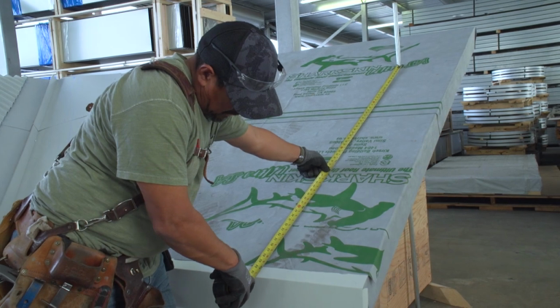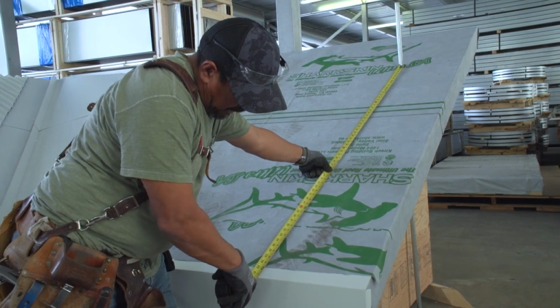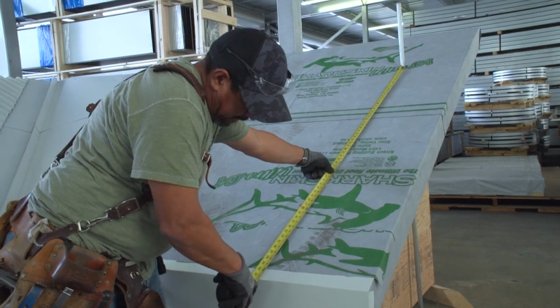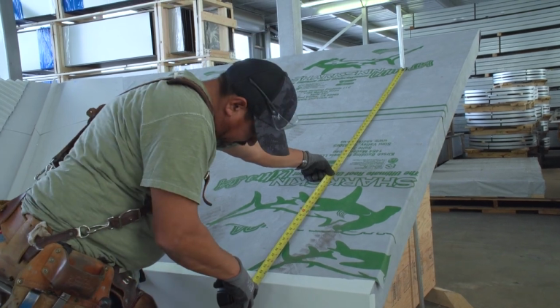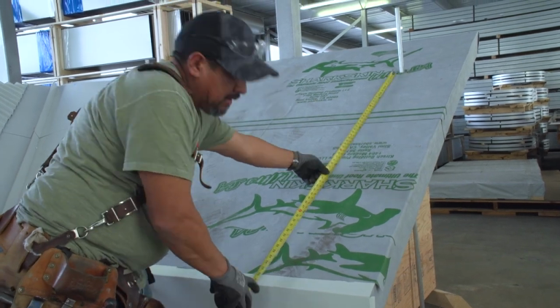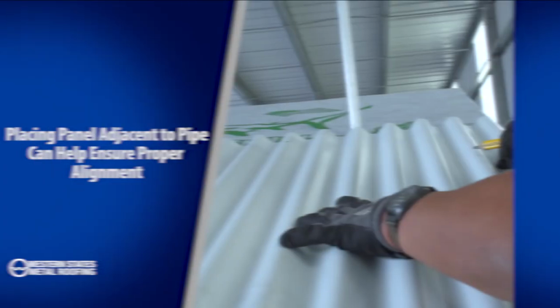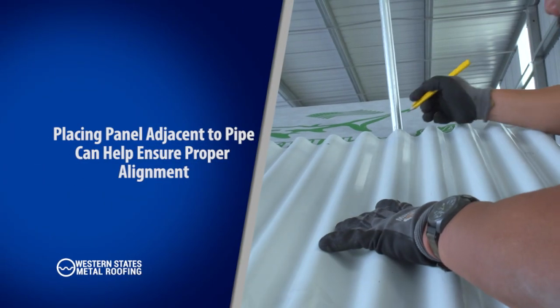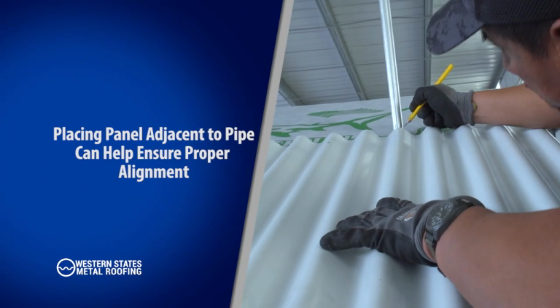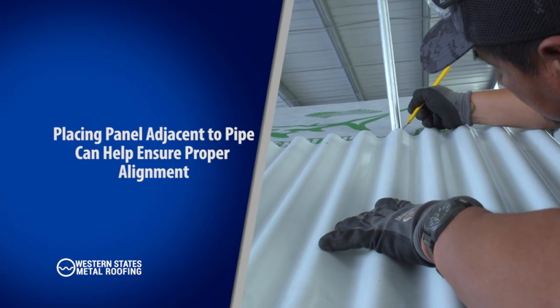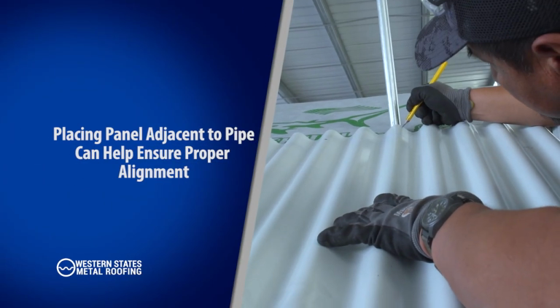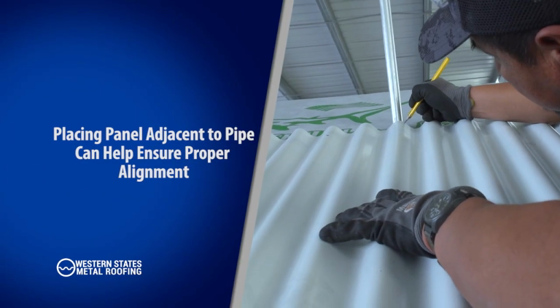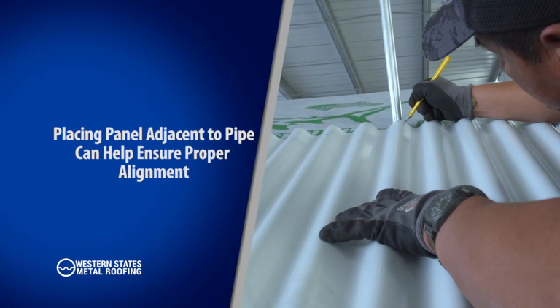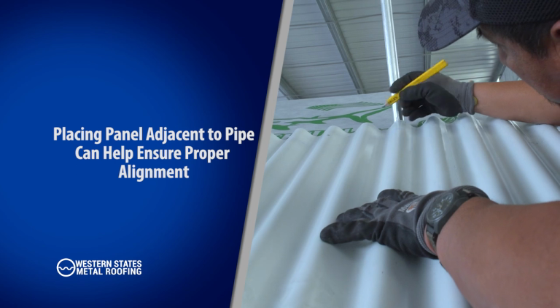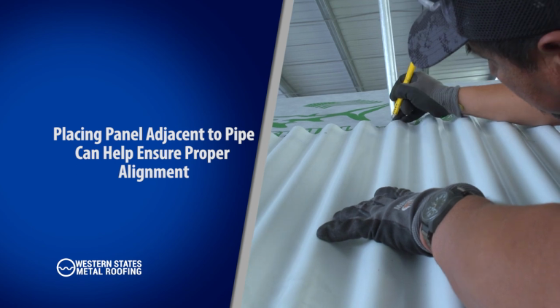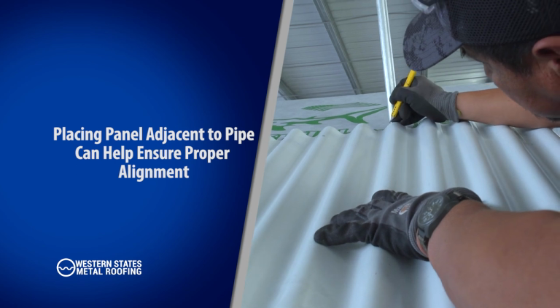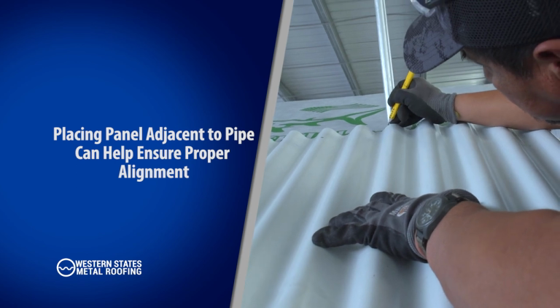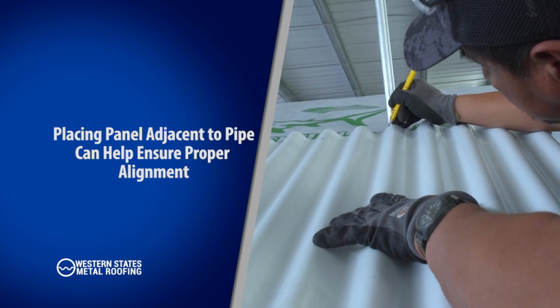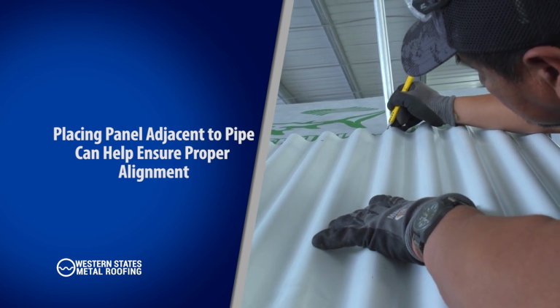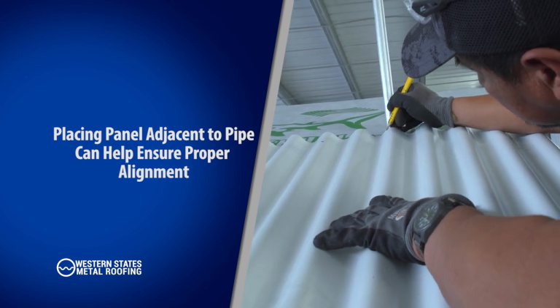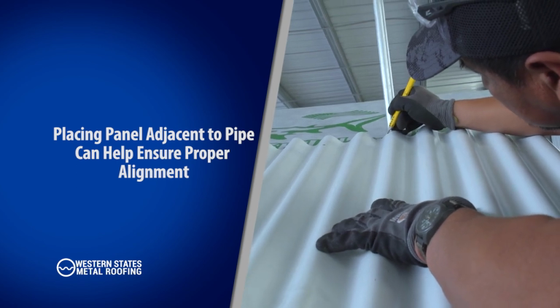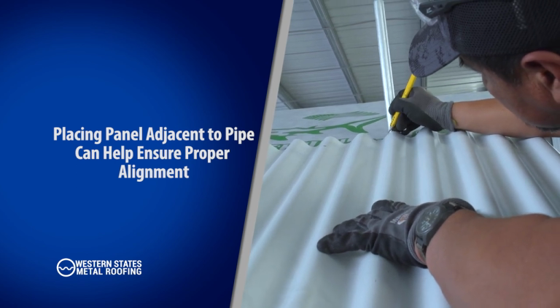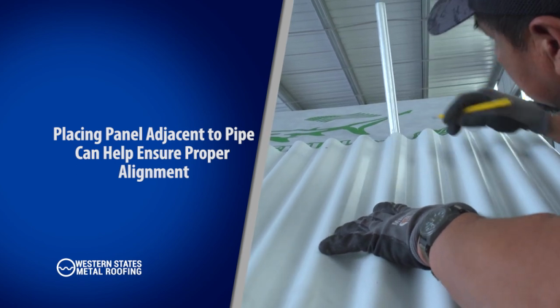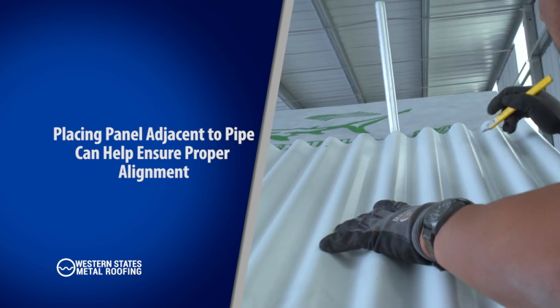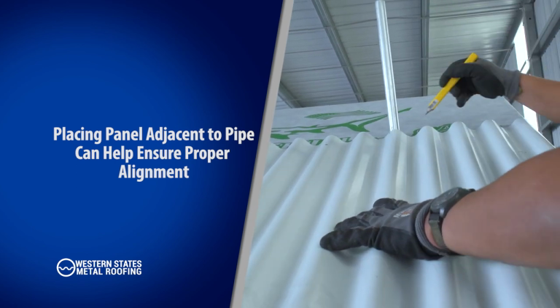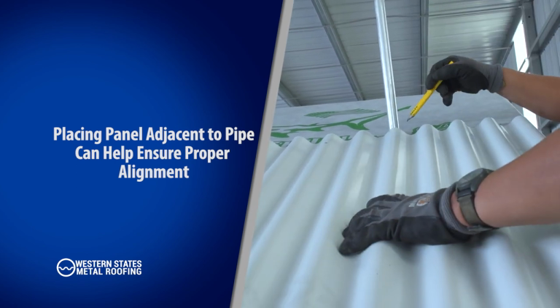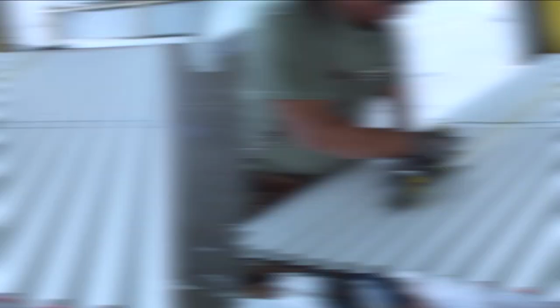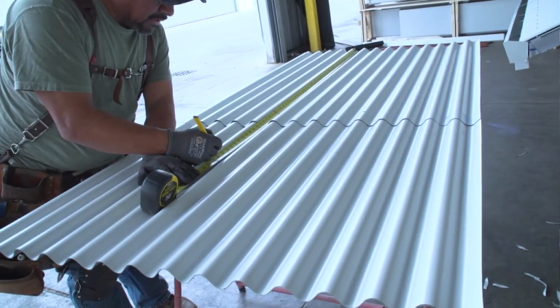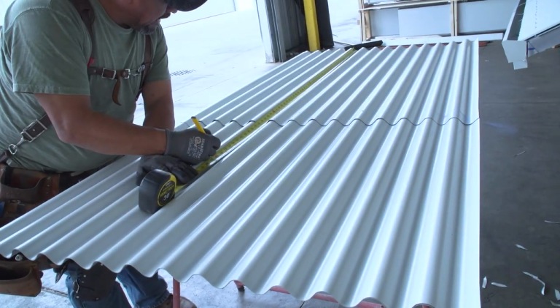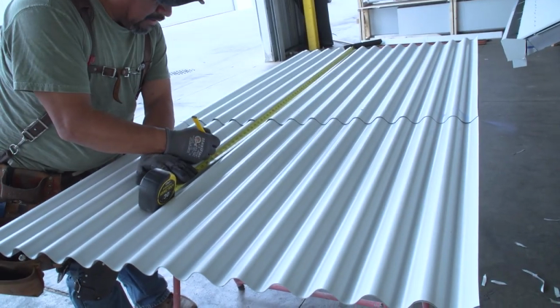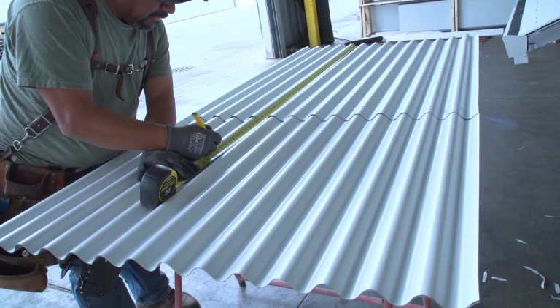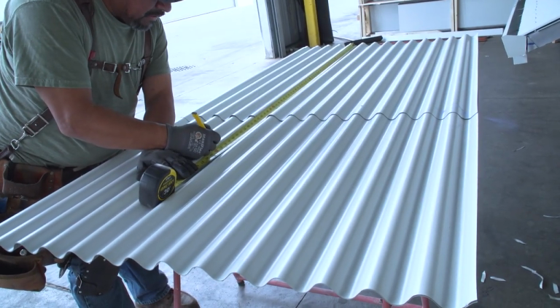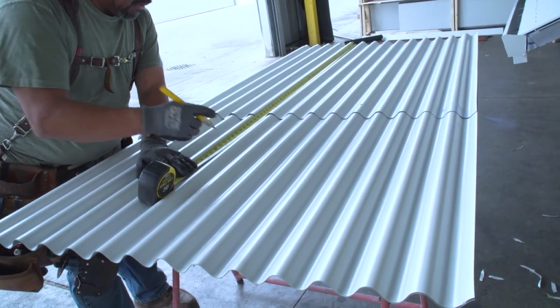Preparation: measure the location of your pipe to determine where you will need to cut your roofing panel. Placing the panel in its position adjacent to the pipe can help gauge alignment of which rib the pipe will need to fall on.